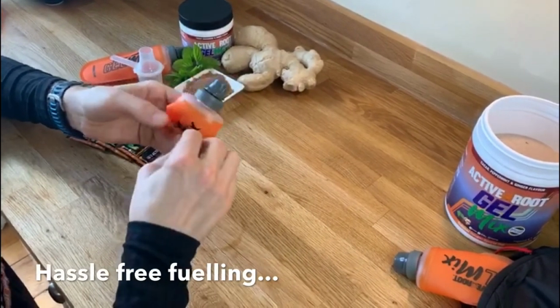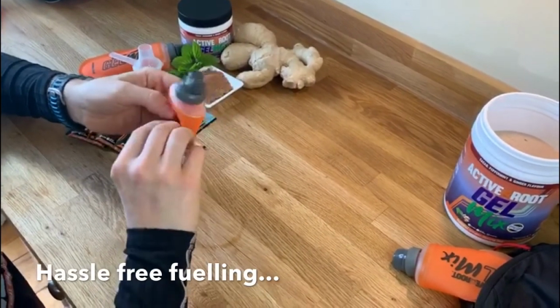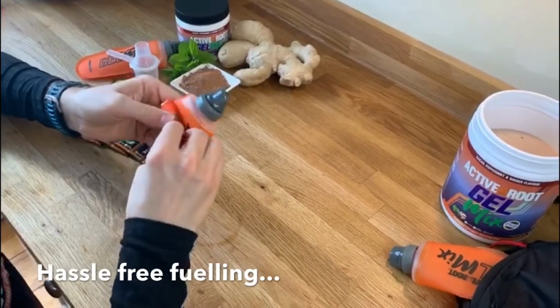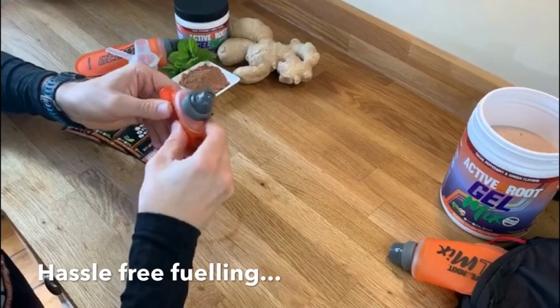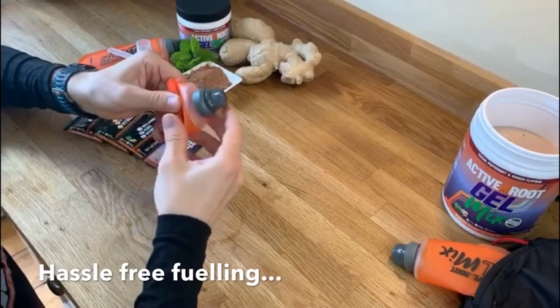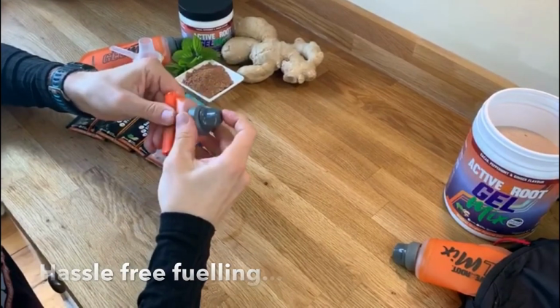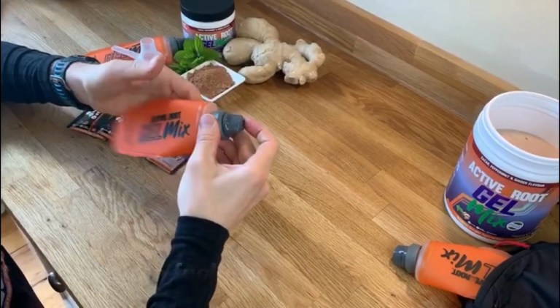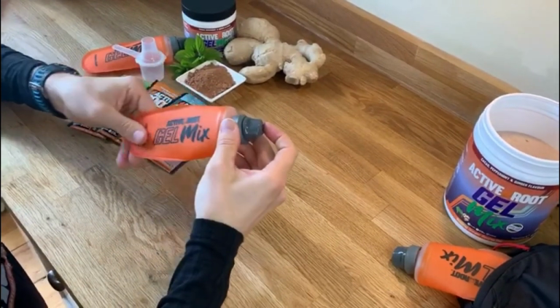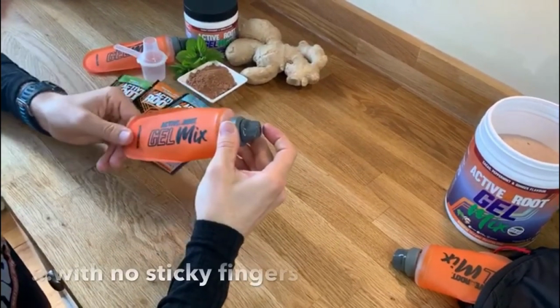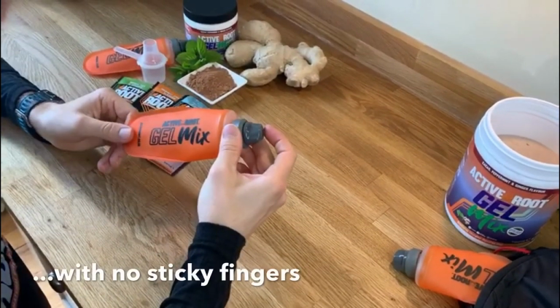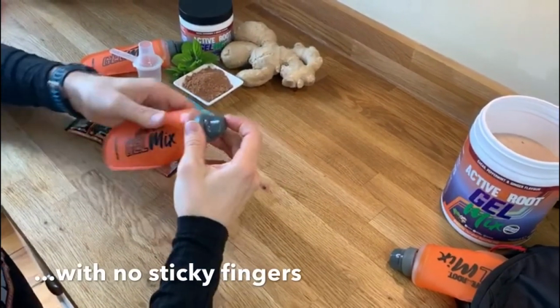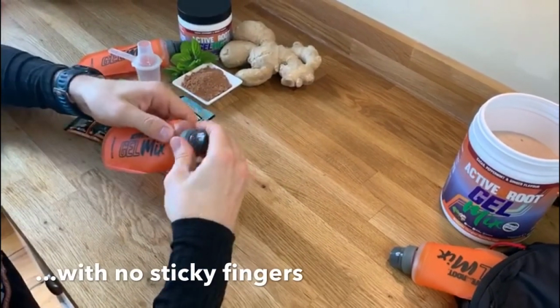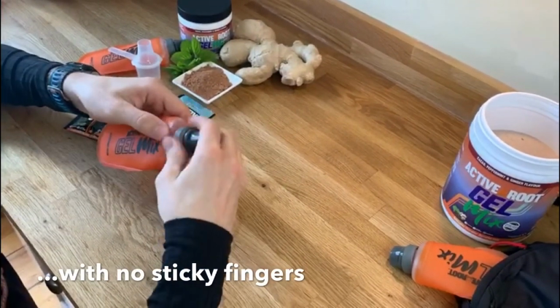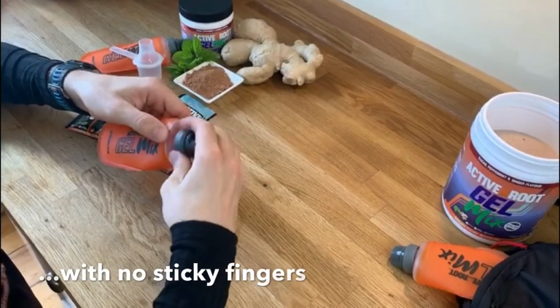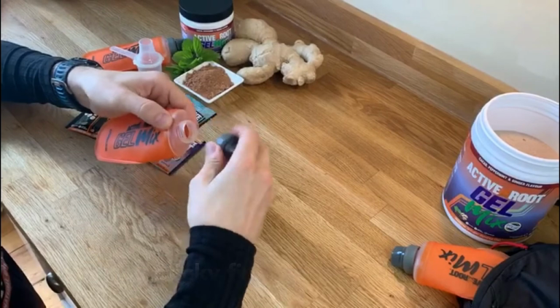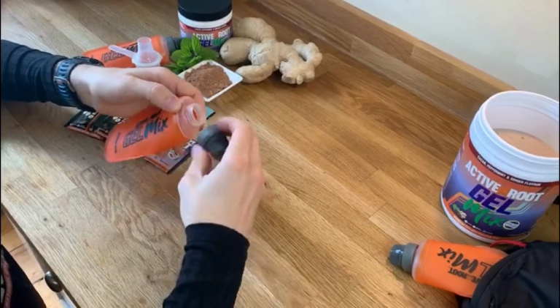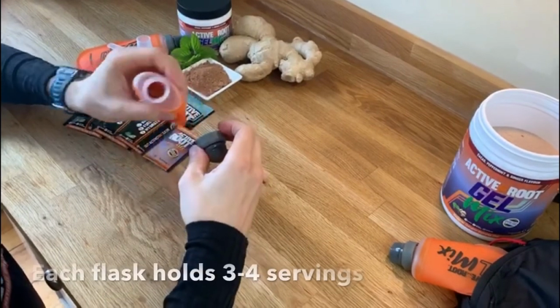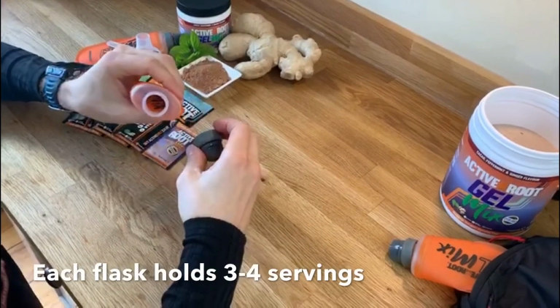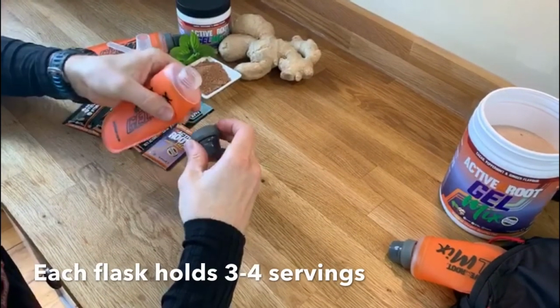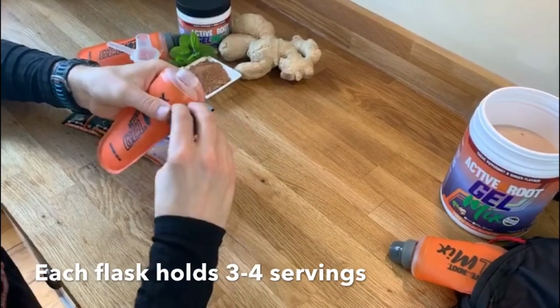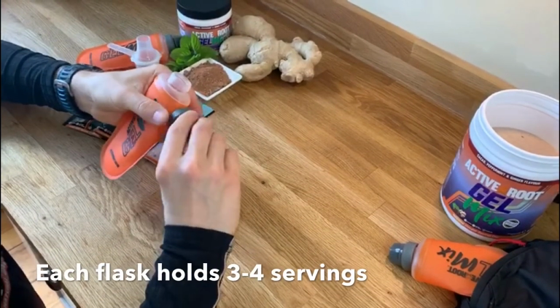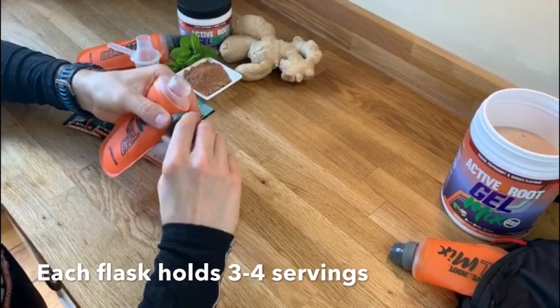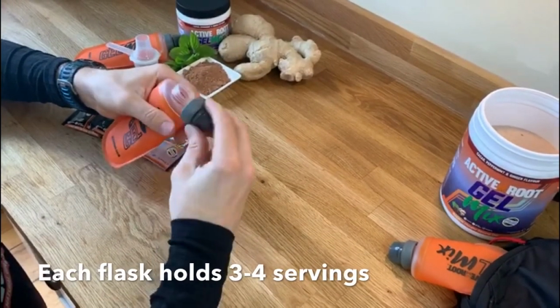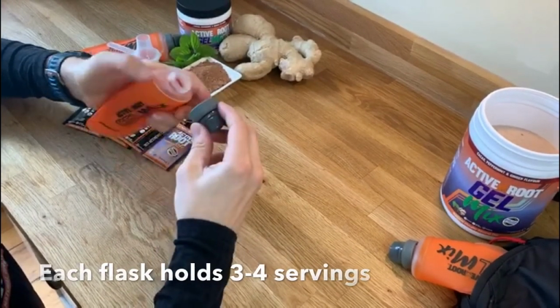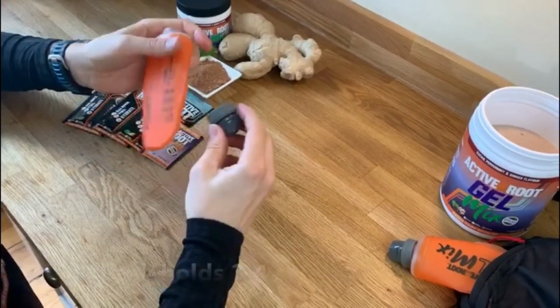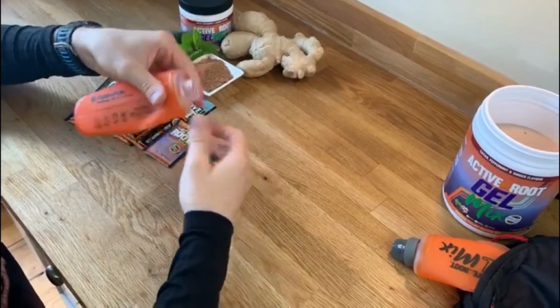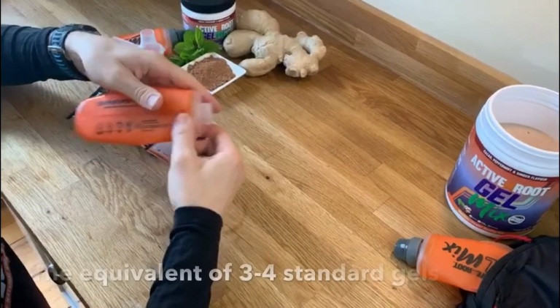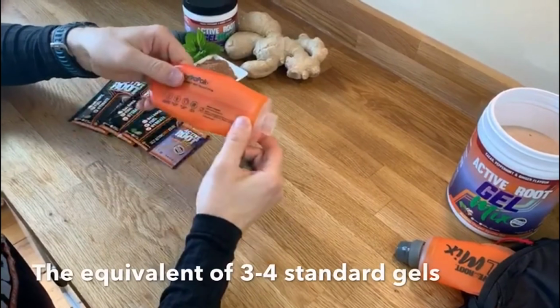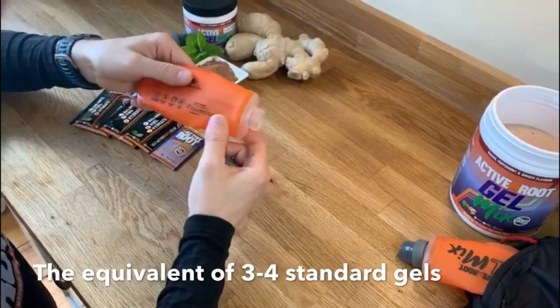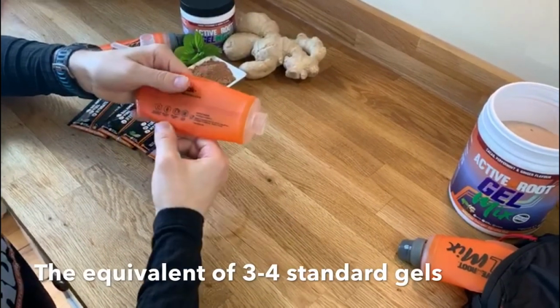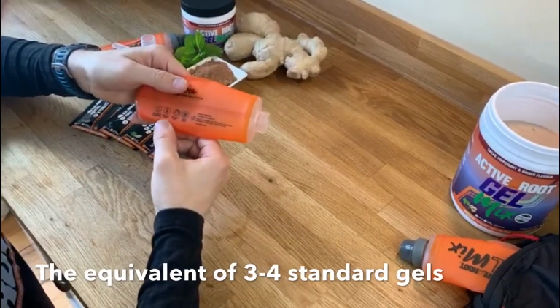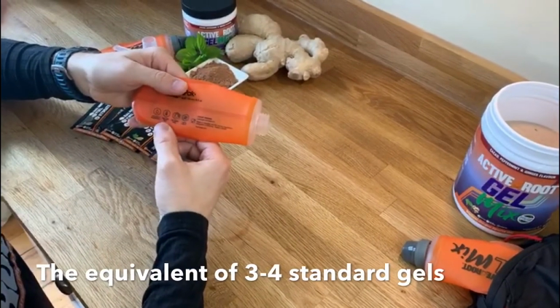The simple twist fold makes consuming gel mix easy, and unlike standard gels there's no chance of getting sticky fingers. Each 150ml flask can hold between three to four servings, which is the equivalent of the same amount of single serving energy gels.